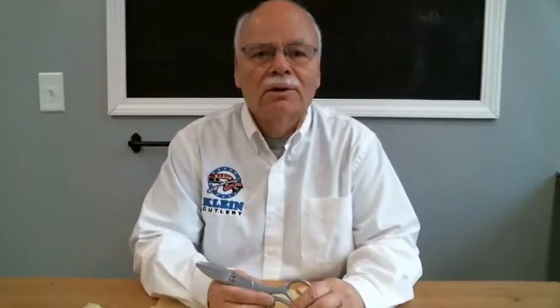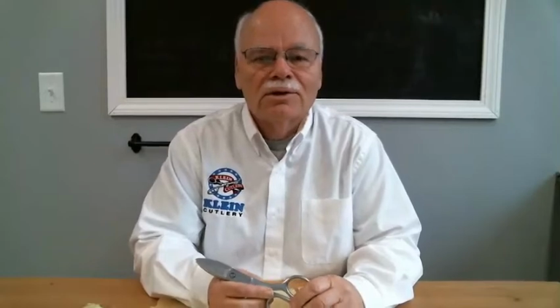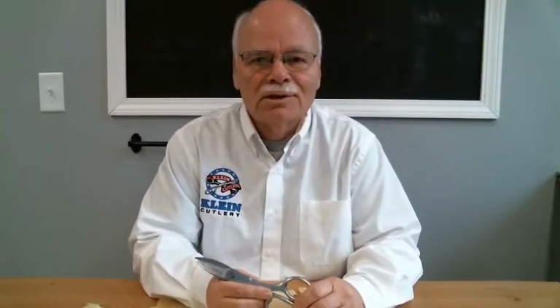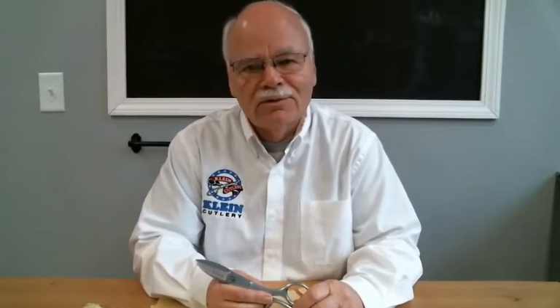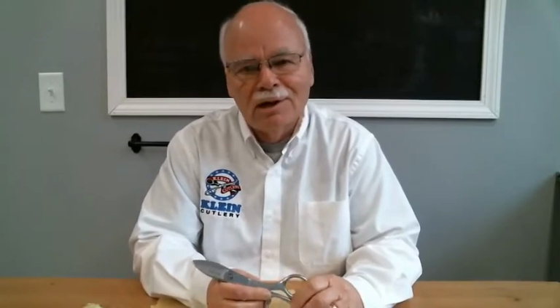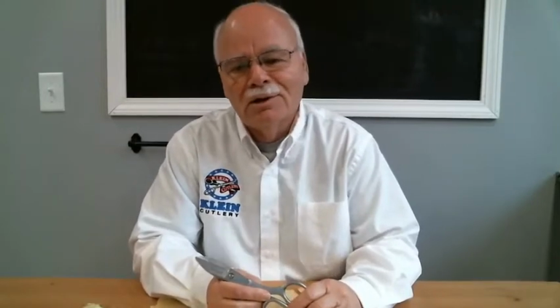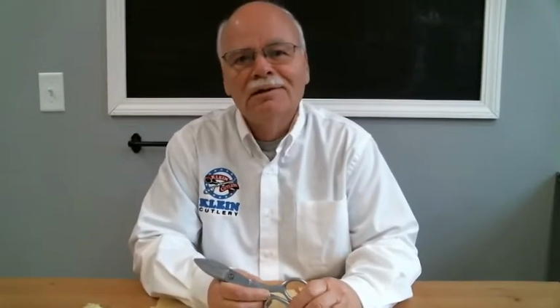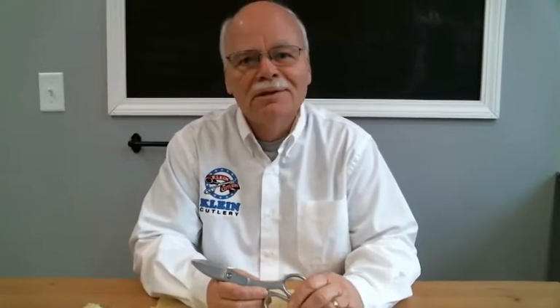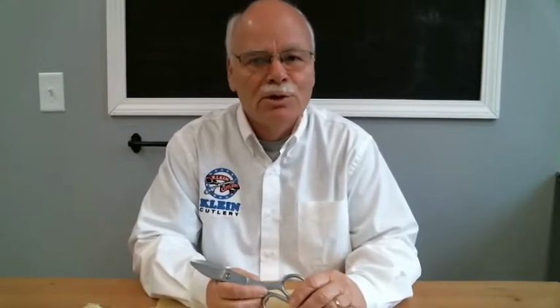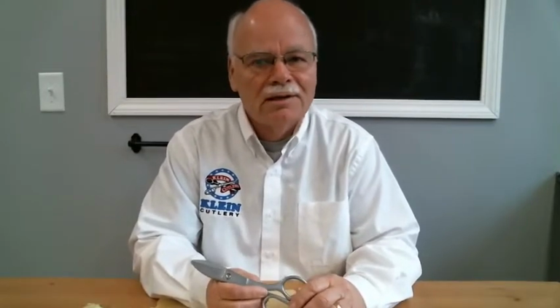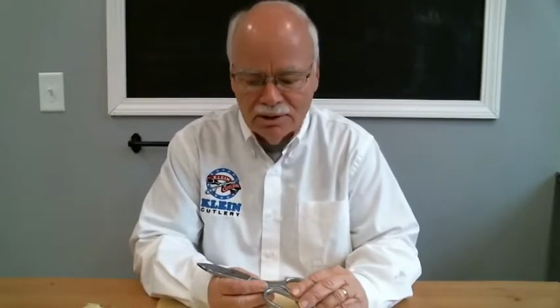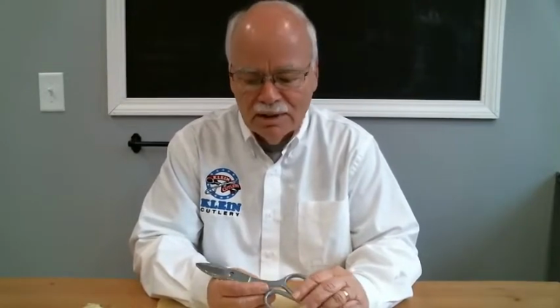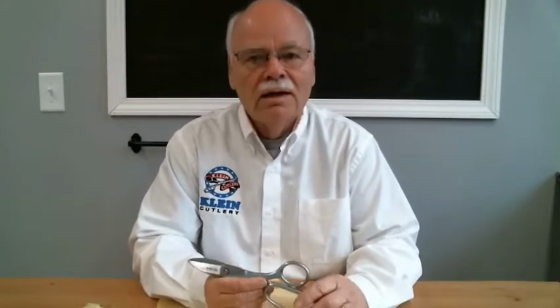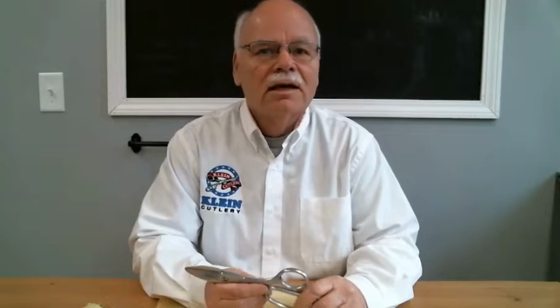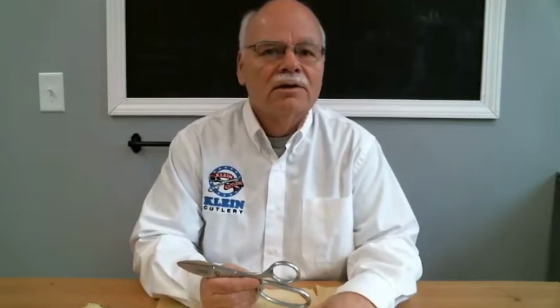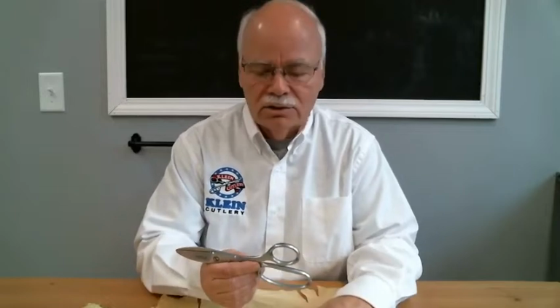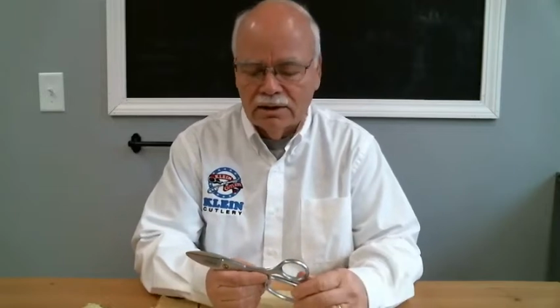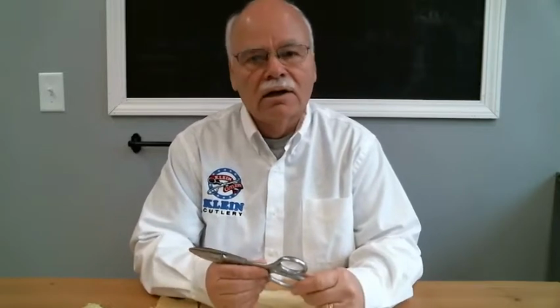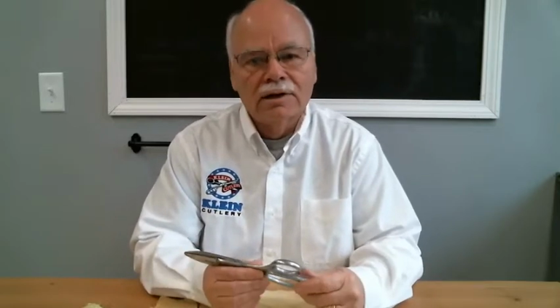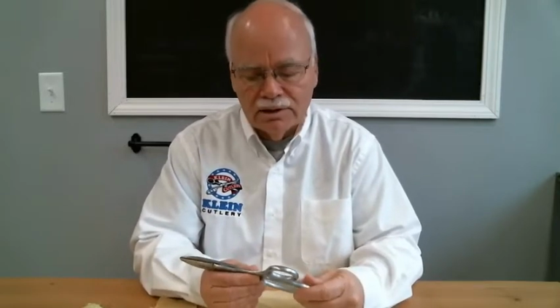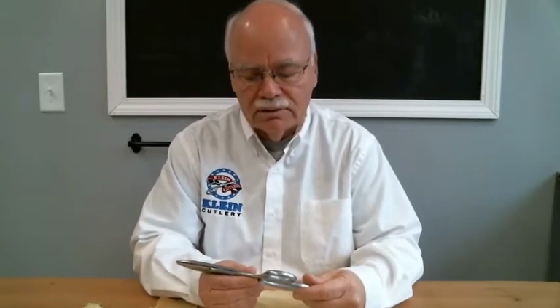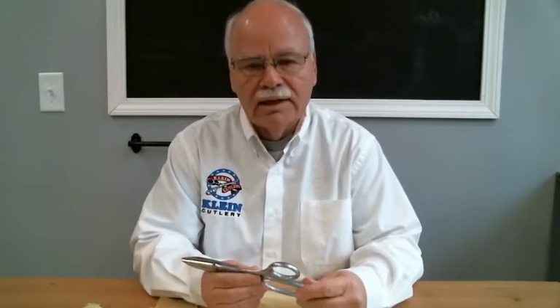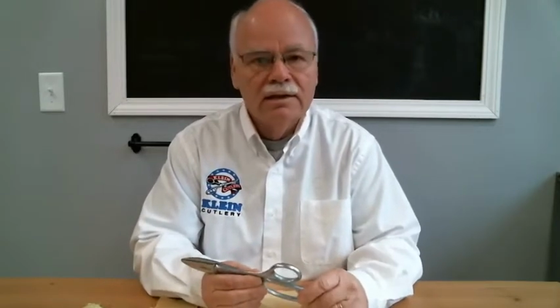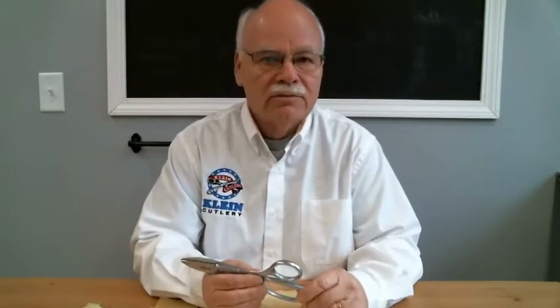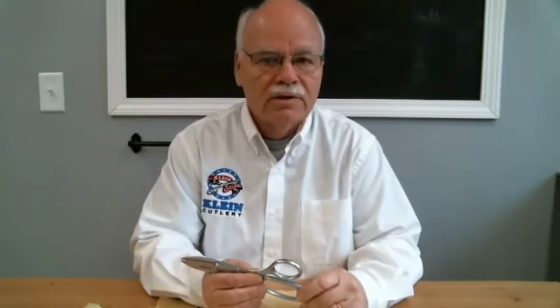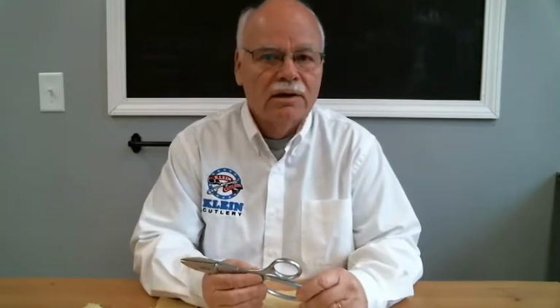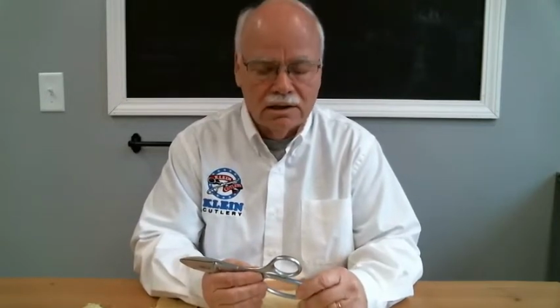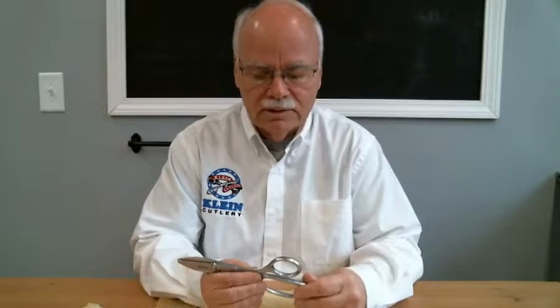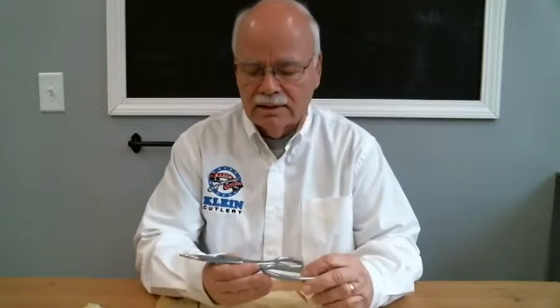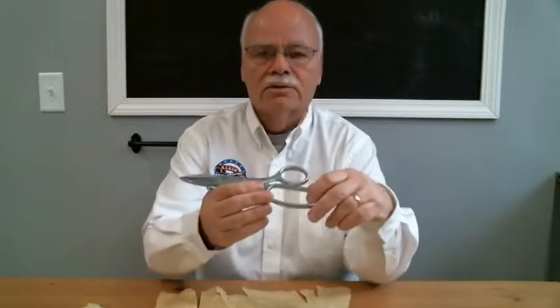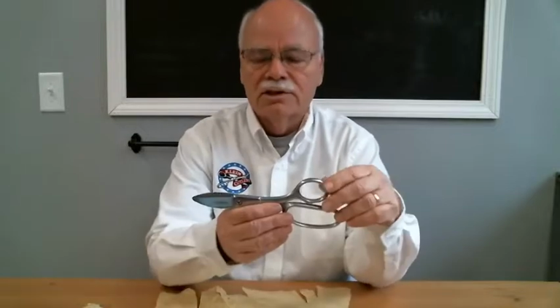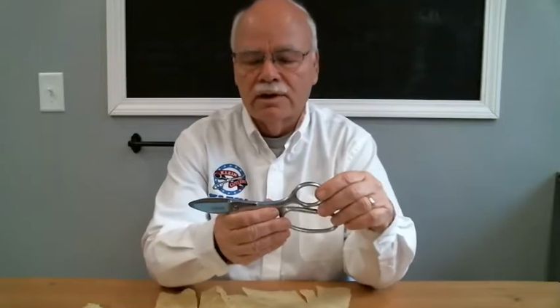Hello, Chris Oleks here from Klein Cutlery, Senior Product Engineer. Today I'm going to talk to you about our Aramid Cutting 8-775LR — that's the tool you see right here.